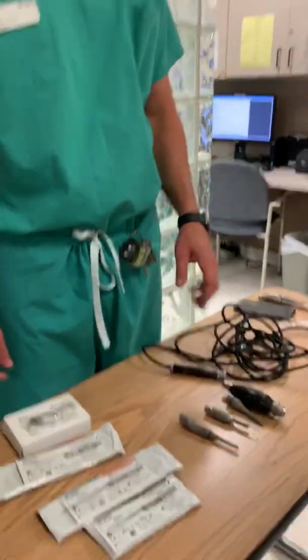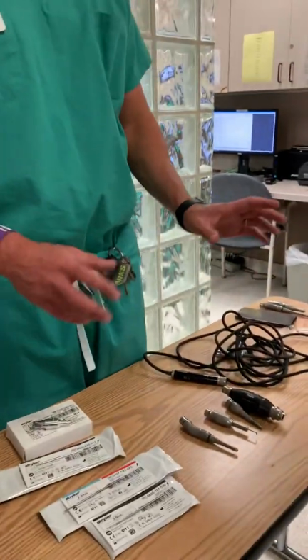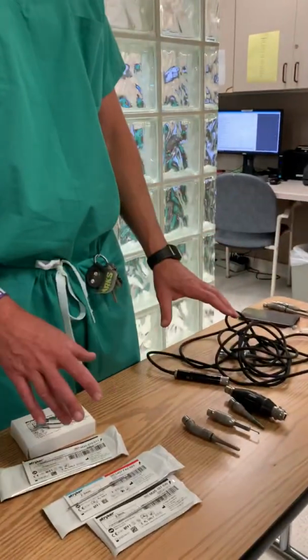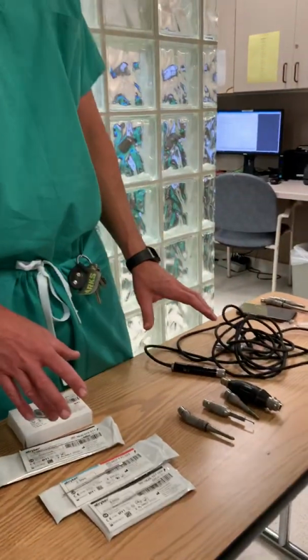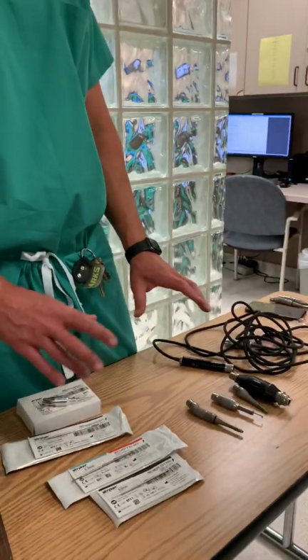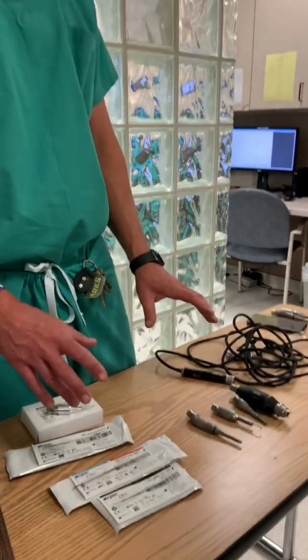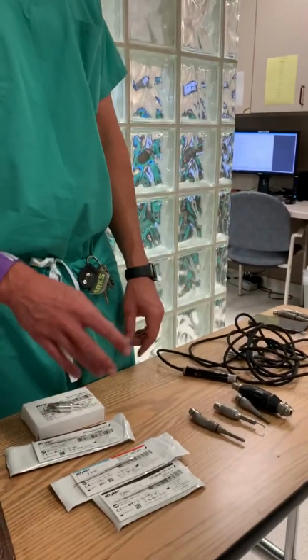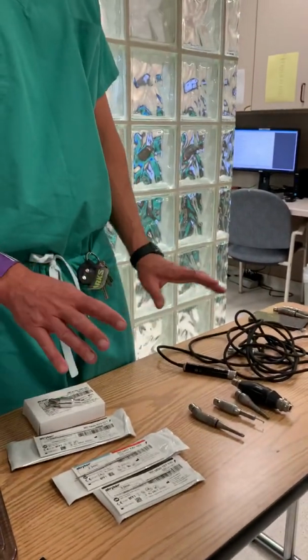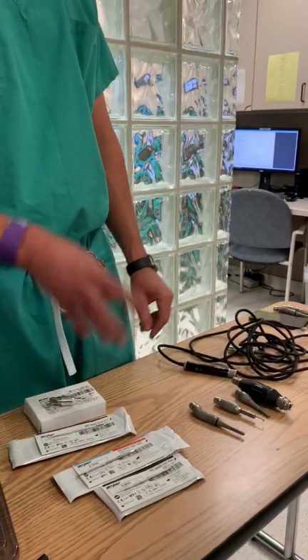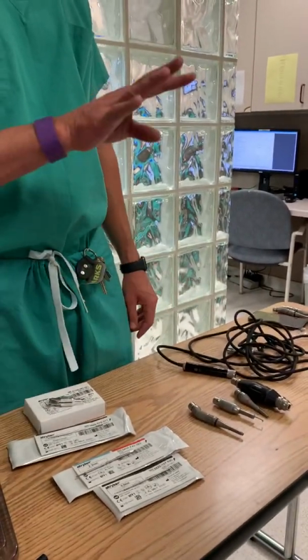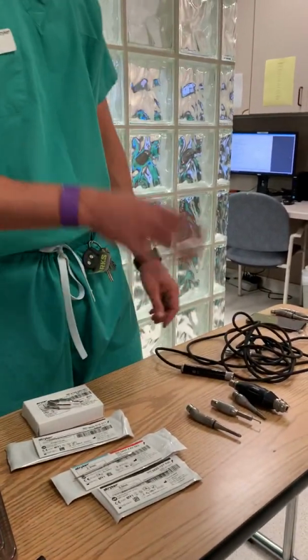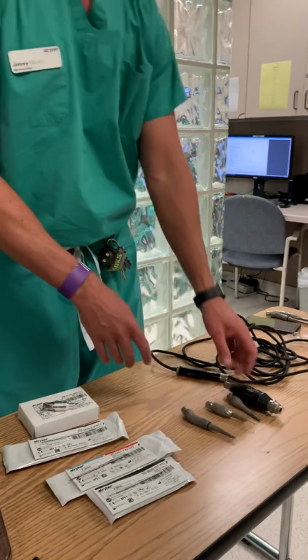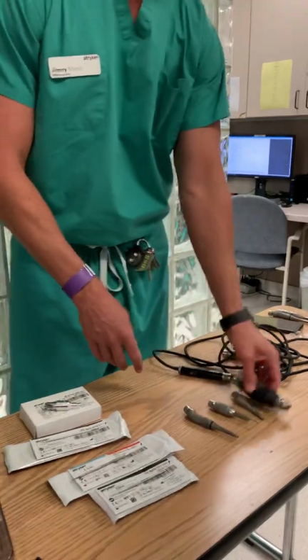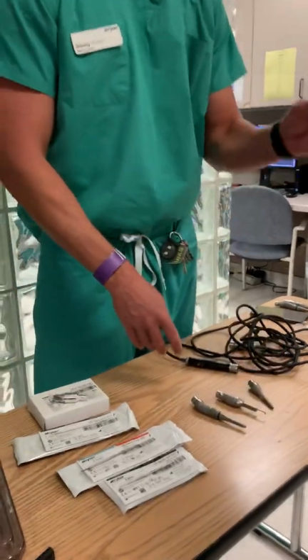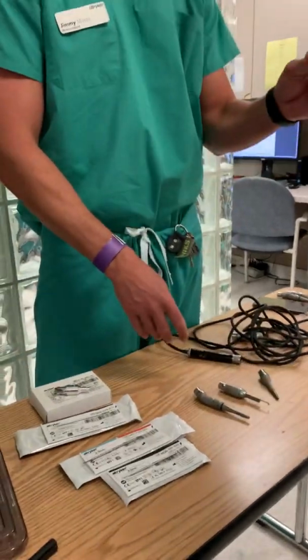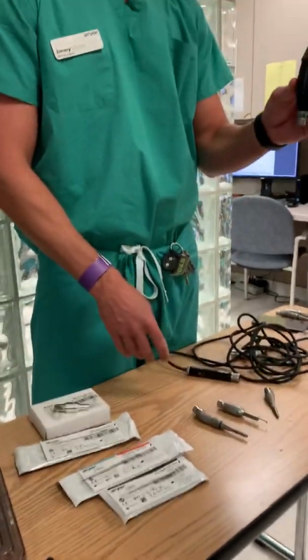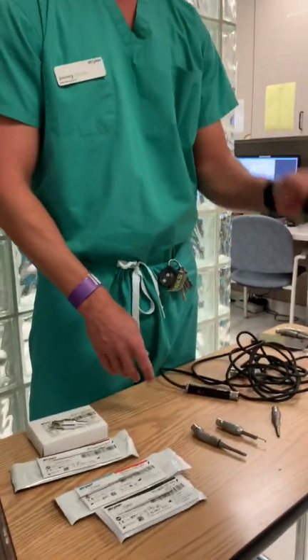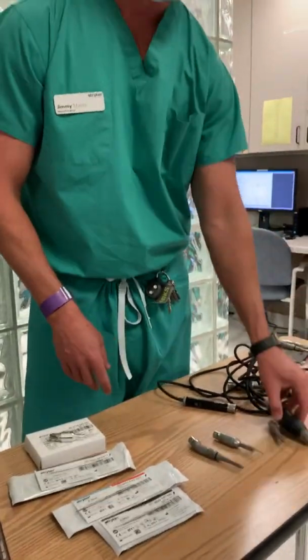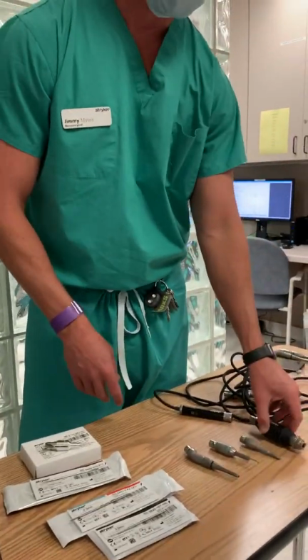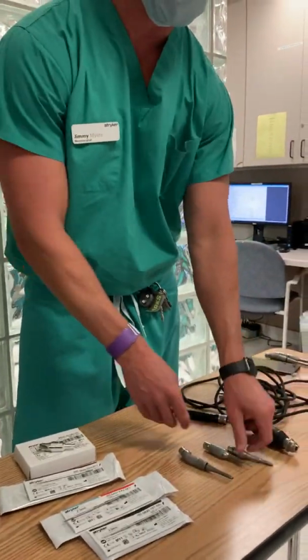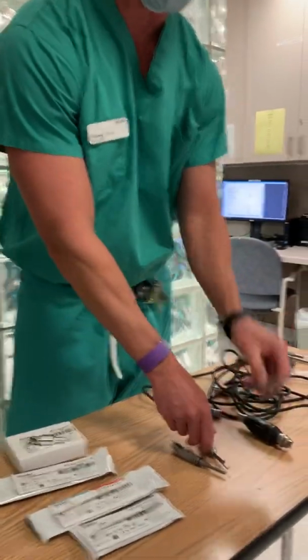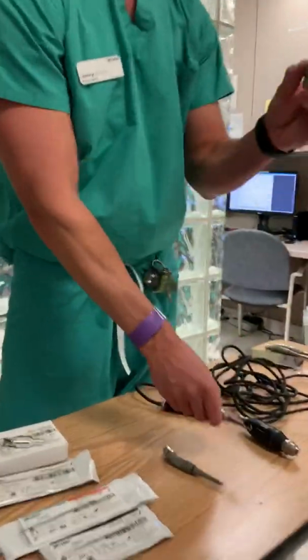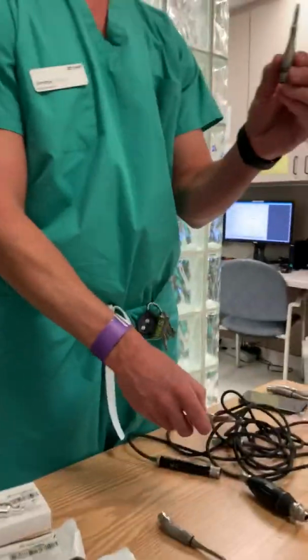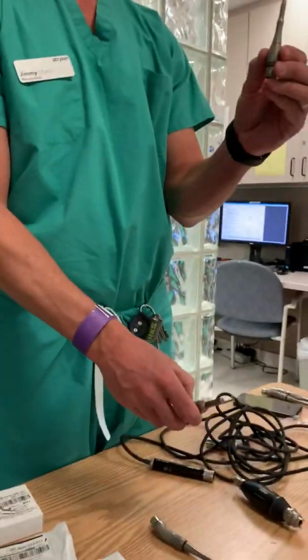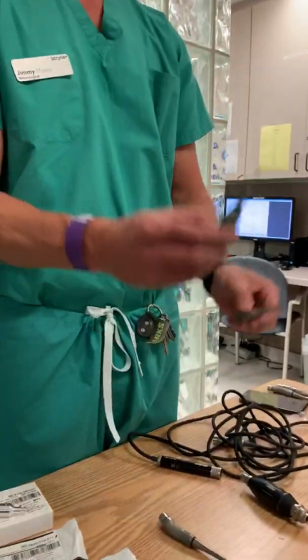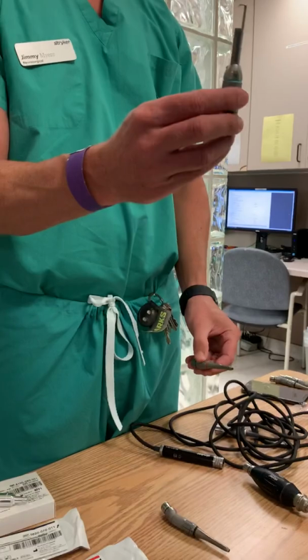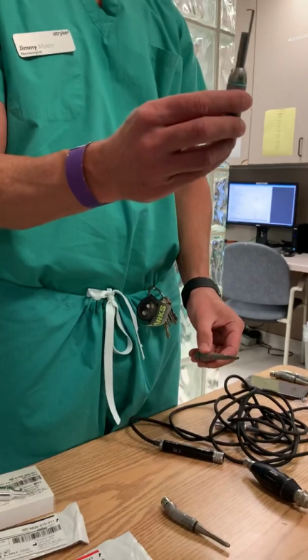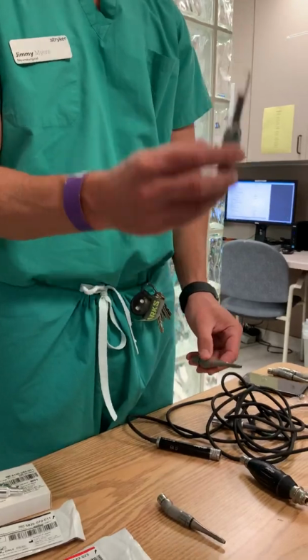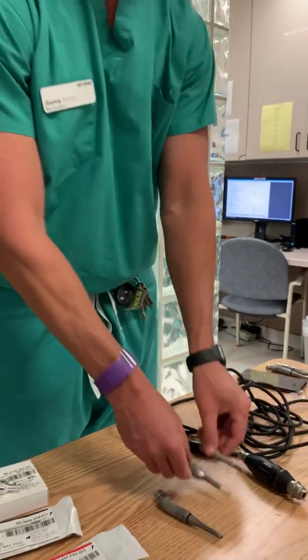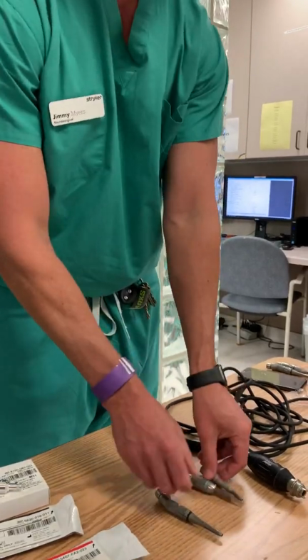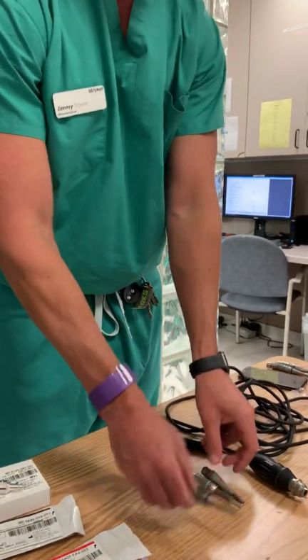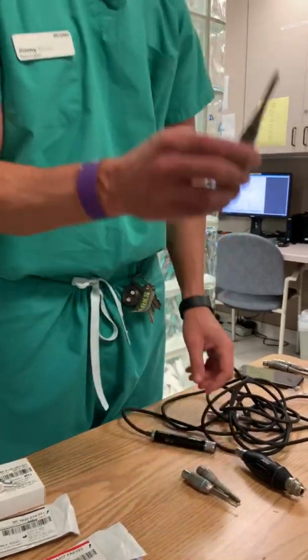When you're pulling for this case, or when you're setting up for every craniotomy, you need four things: you need this perforator, you'll need this red one, you'll need this blue one, and you need this black one.